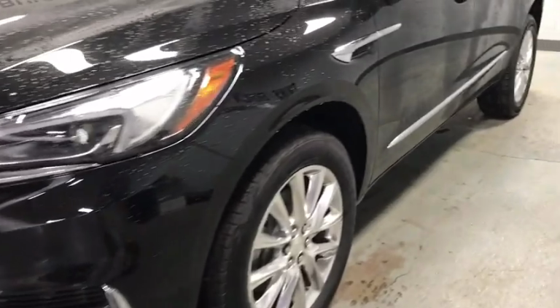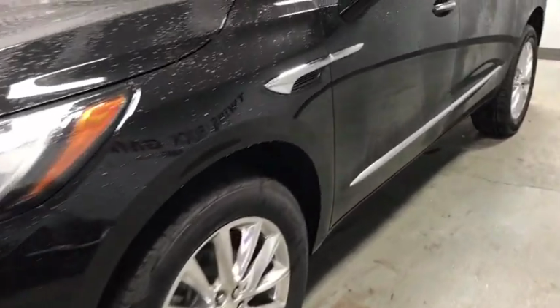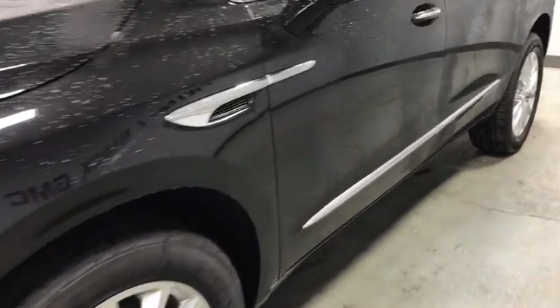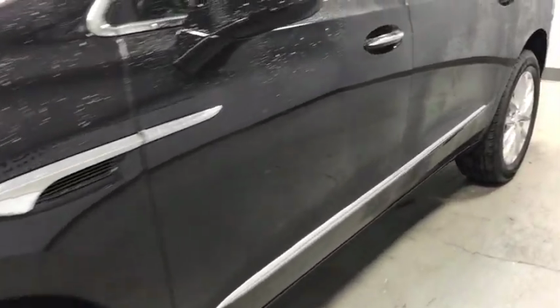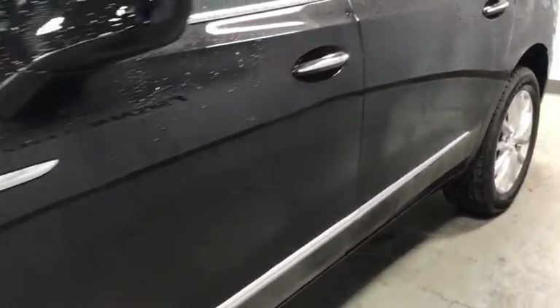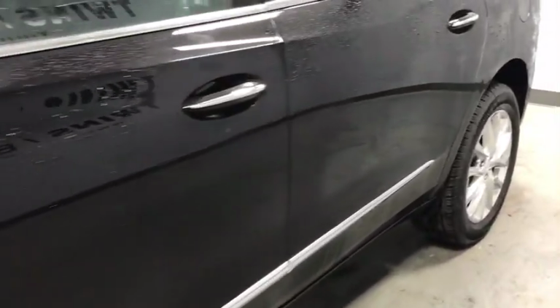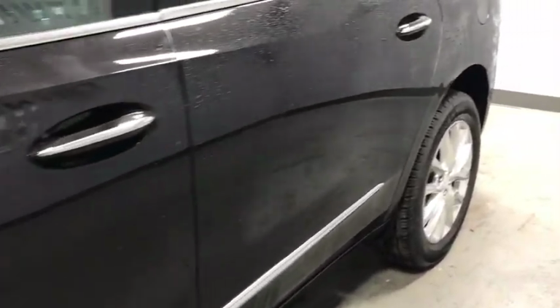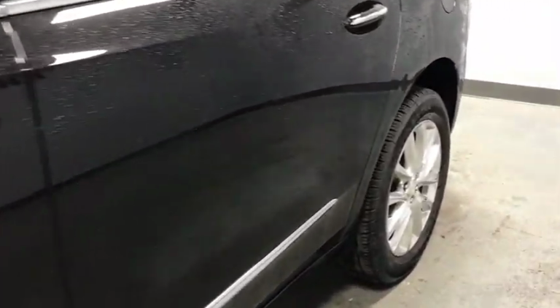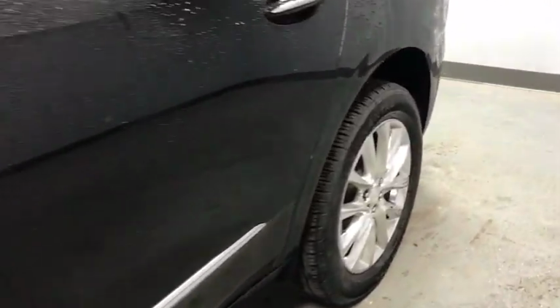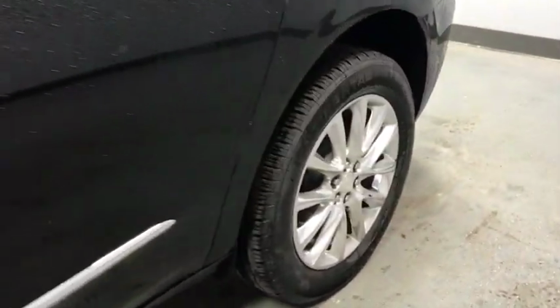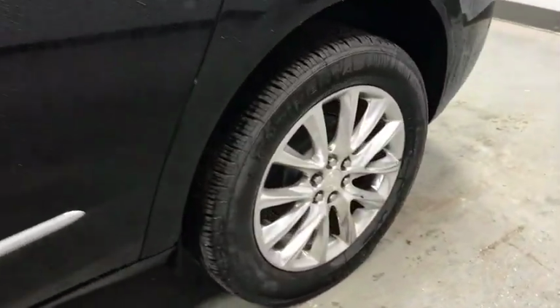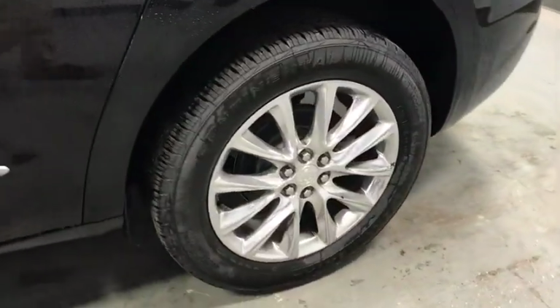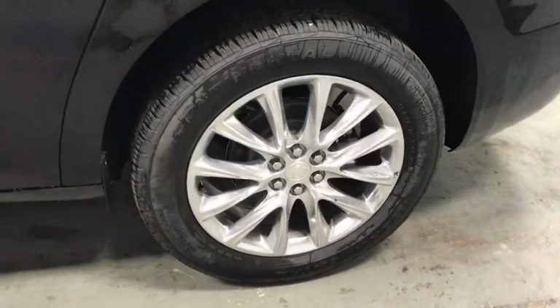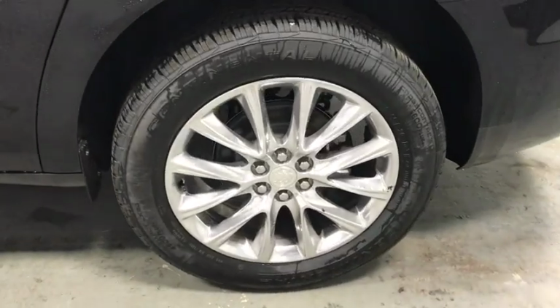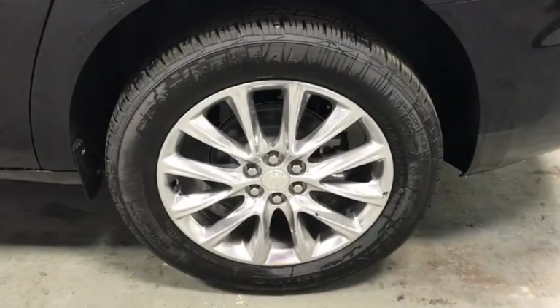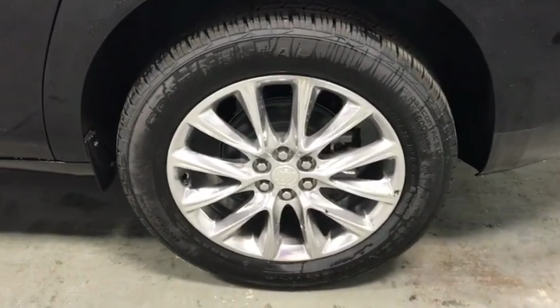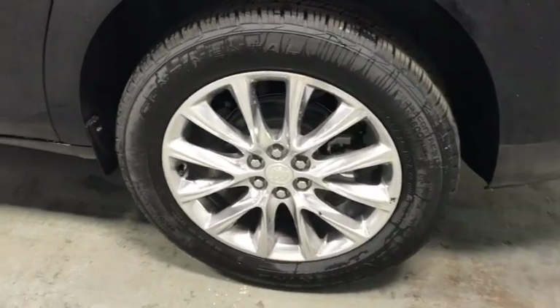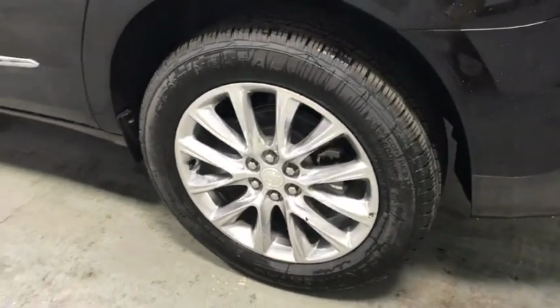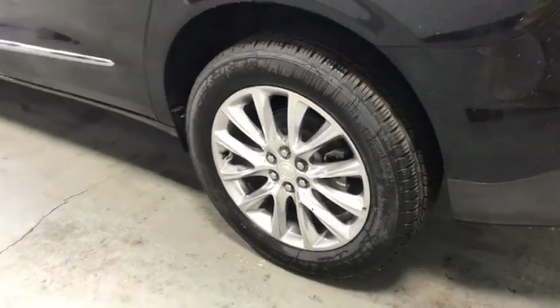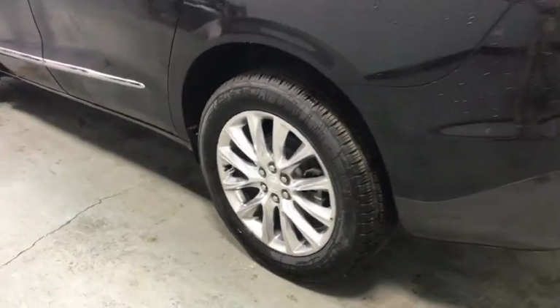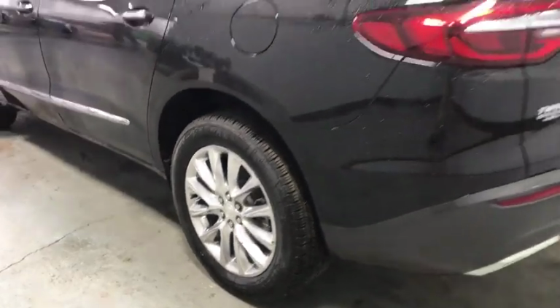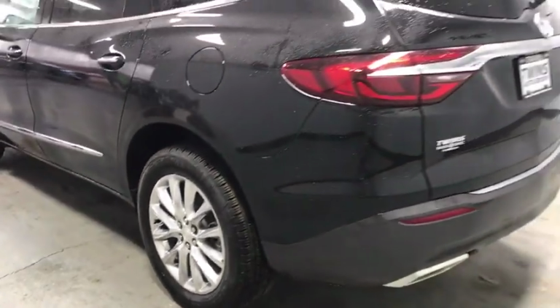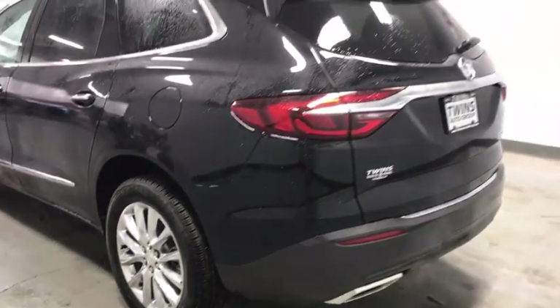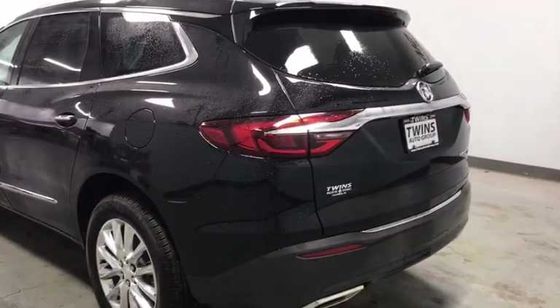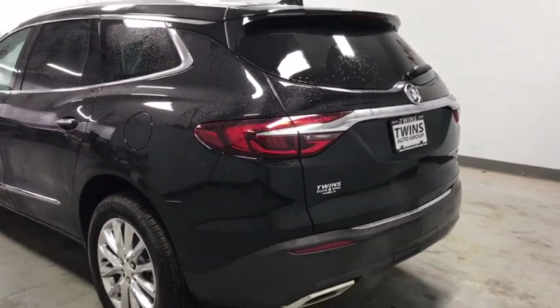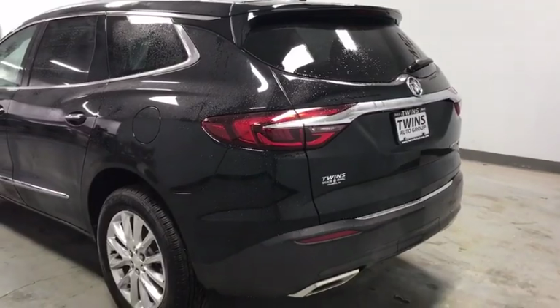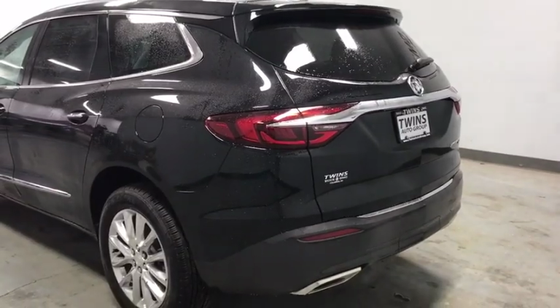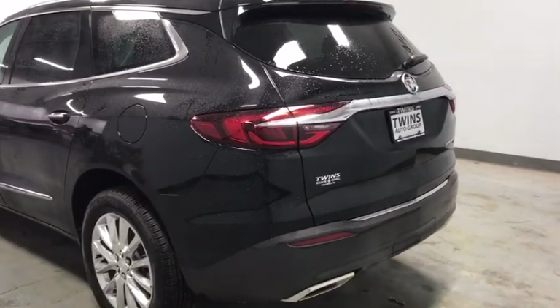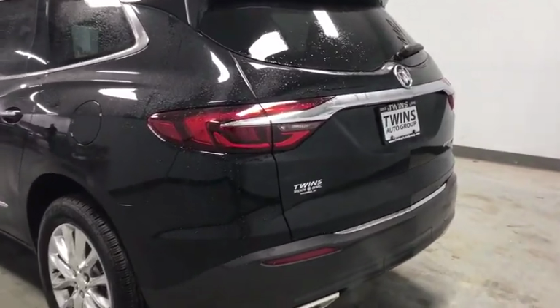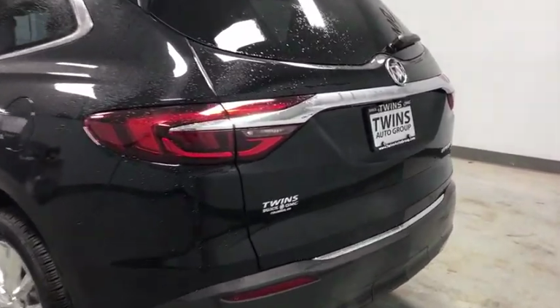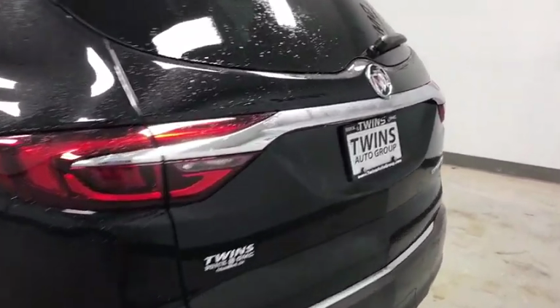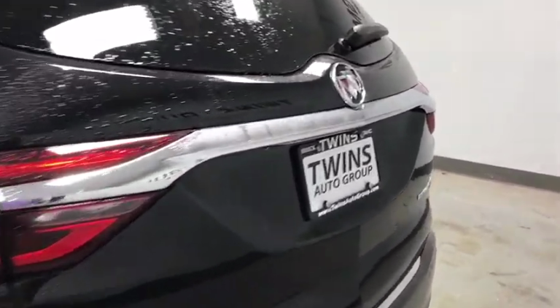Here are some of this vehicle's great options: traction control, power liftgate, power passenger seat, dual airbags, leather wrapped steering wheel, alloy wheels, power steering, four wheel disc brakes, and universal garage door opener.